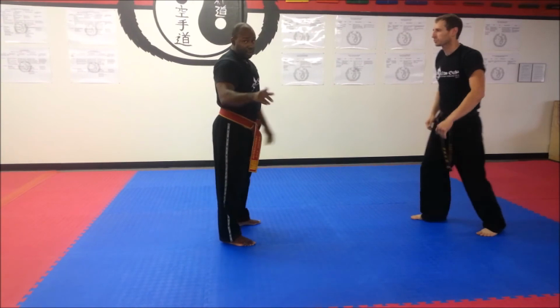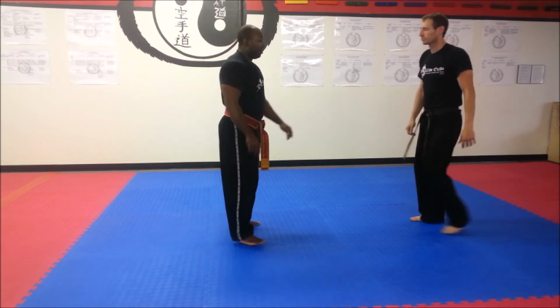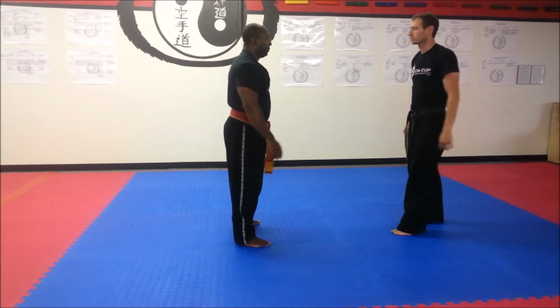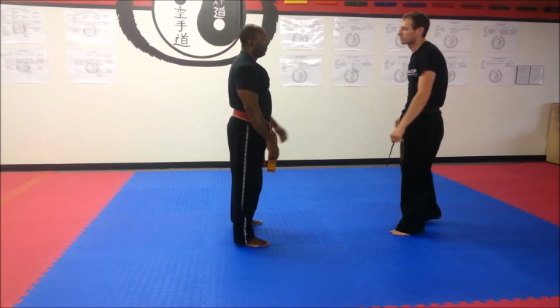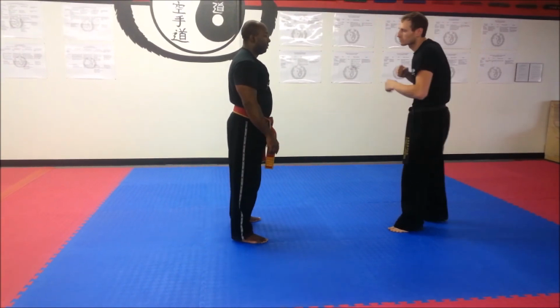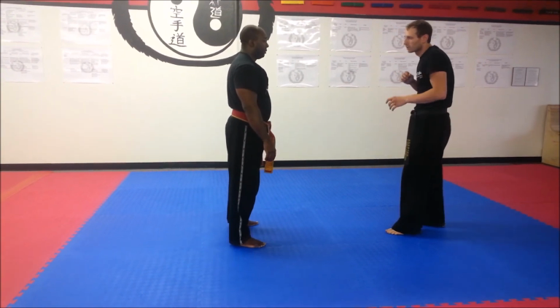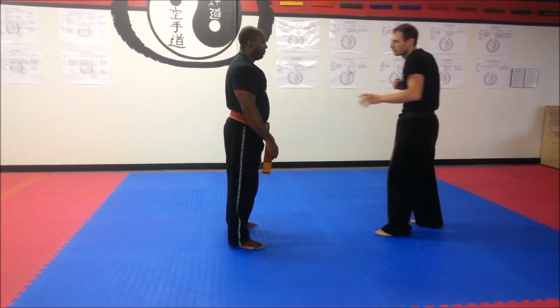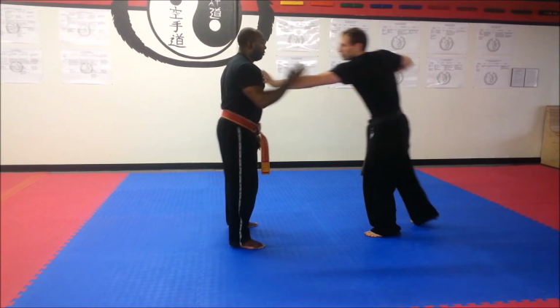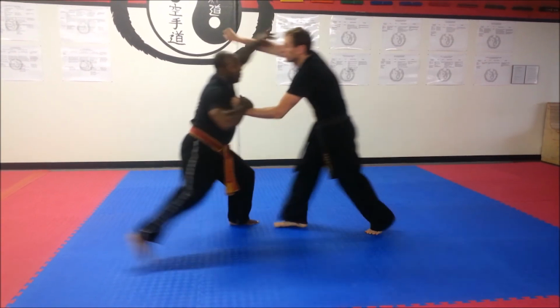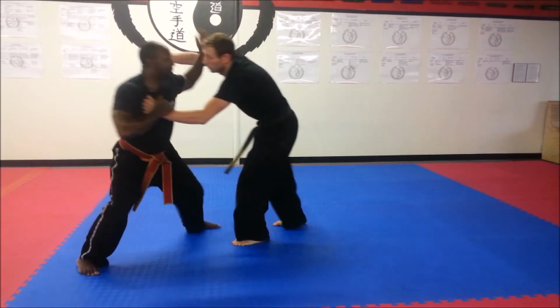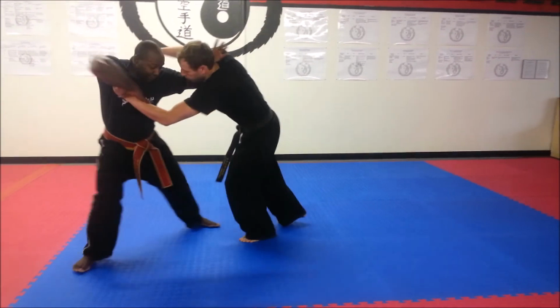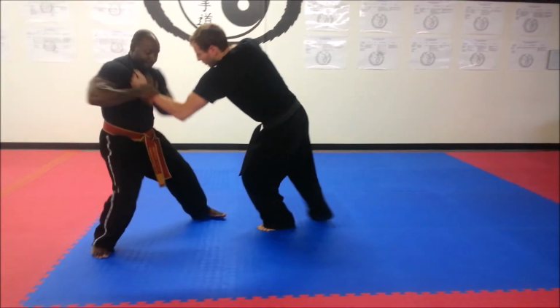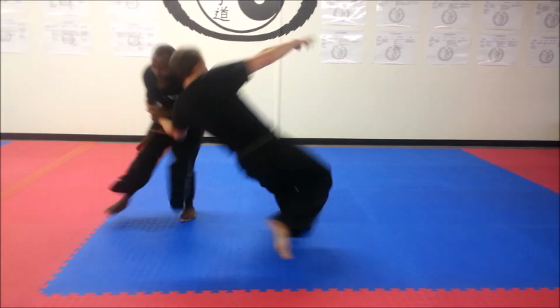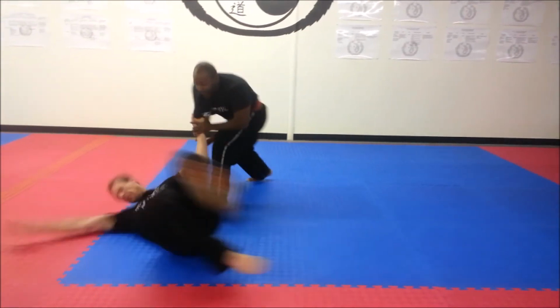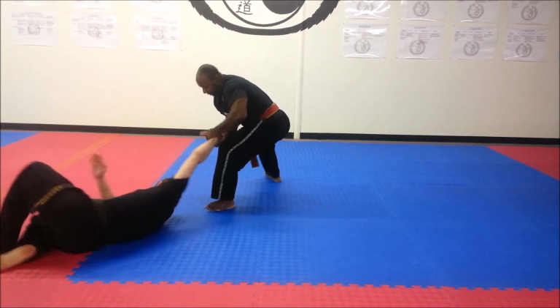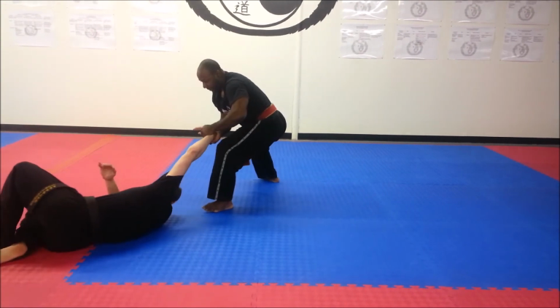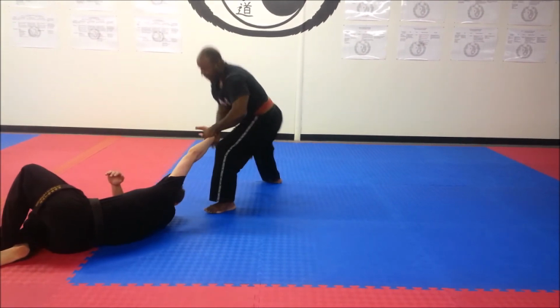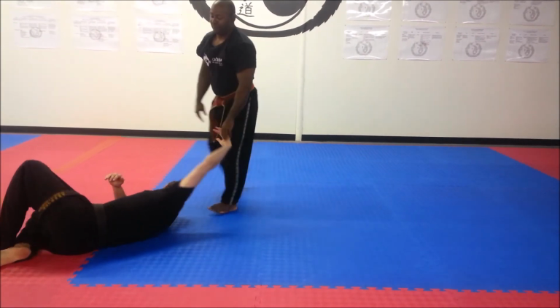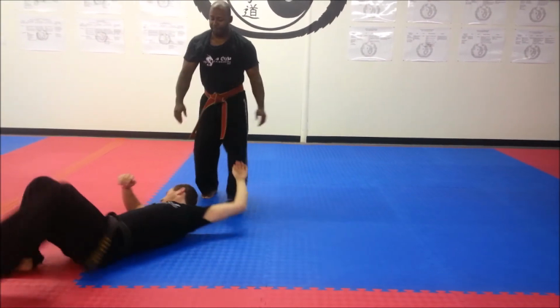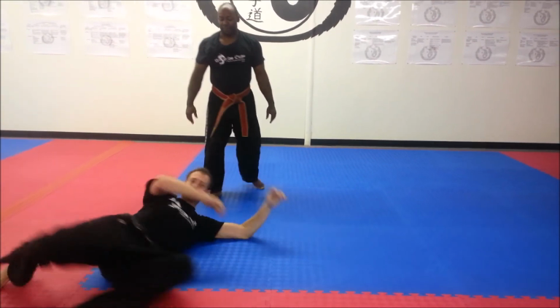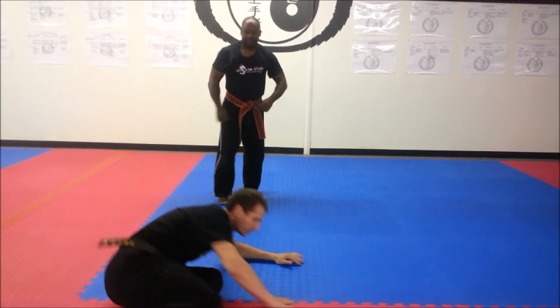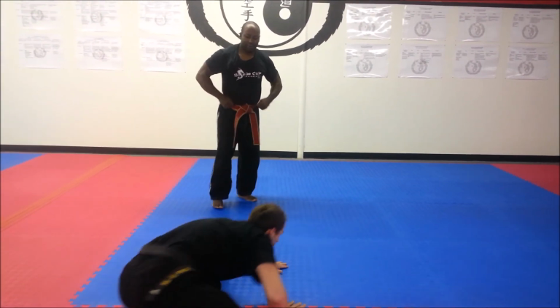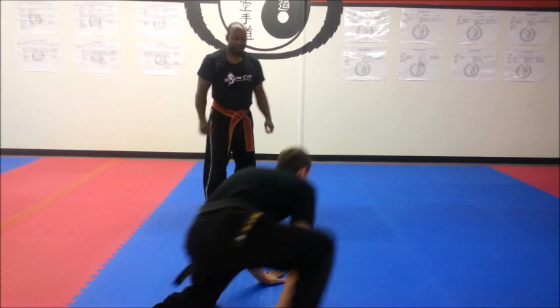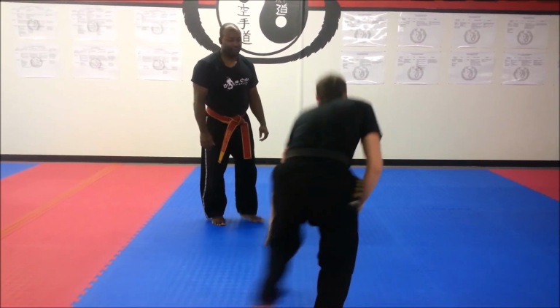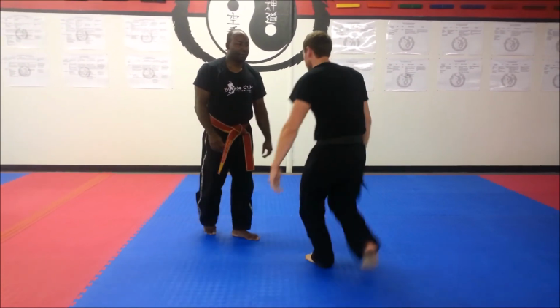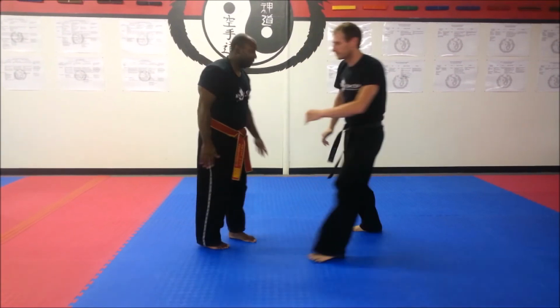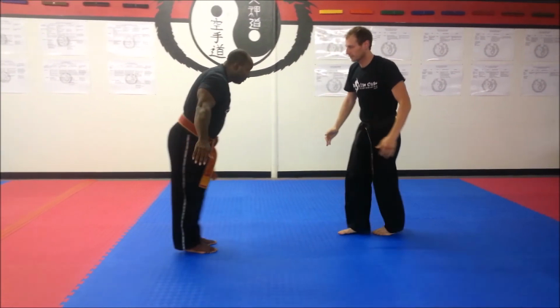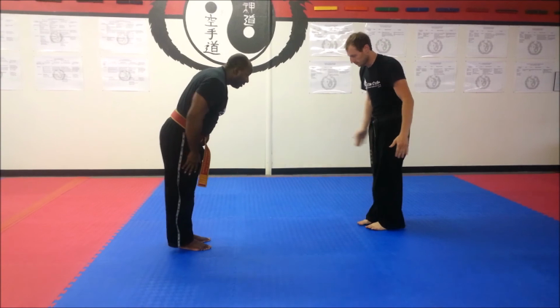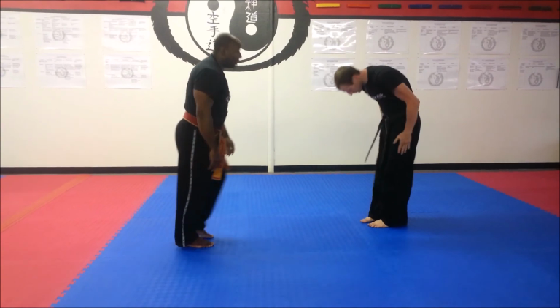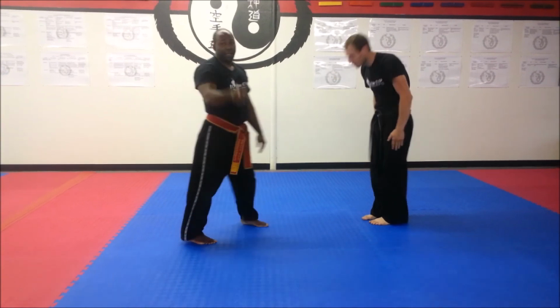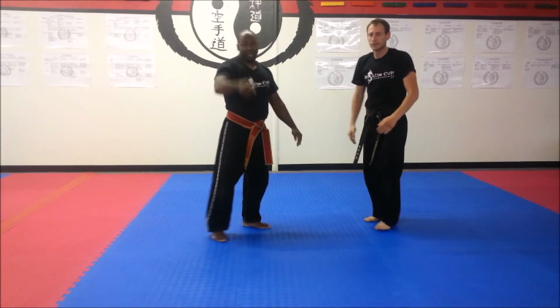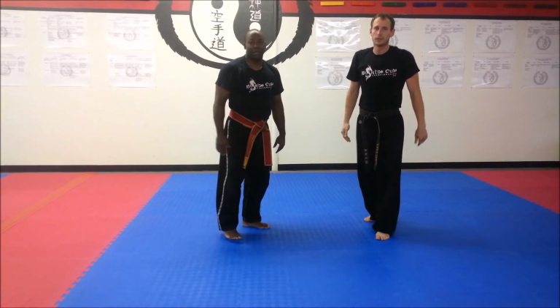Here we go. And that's the technique of the week.